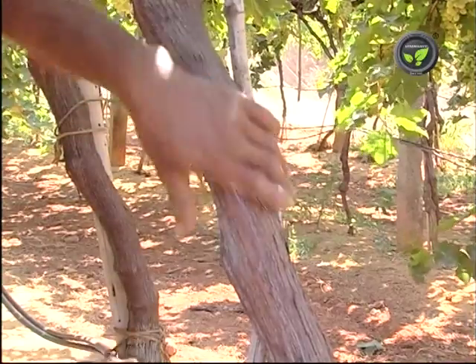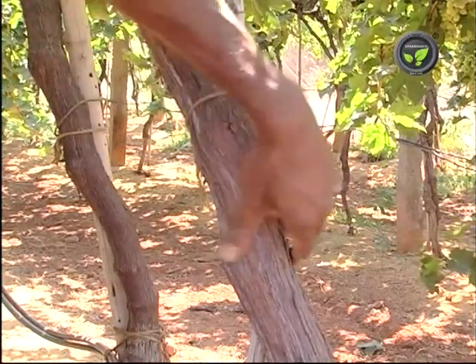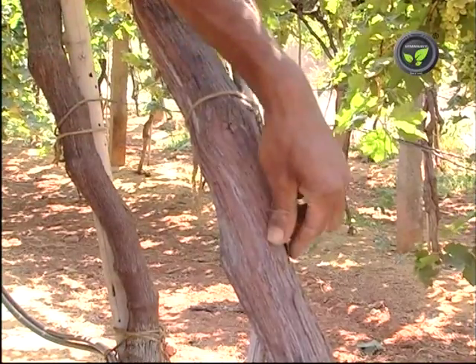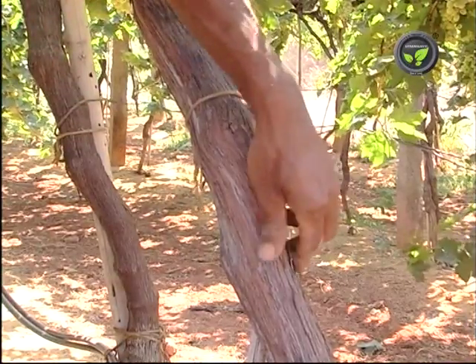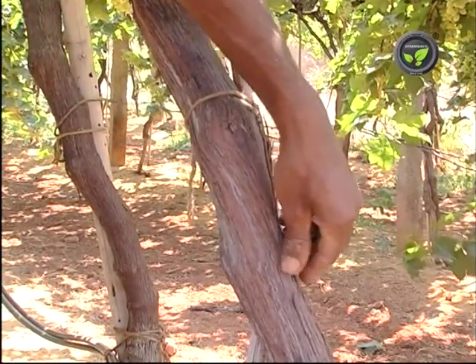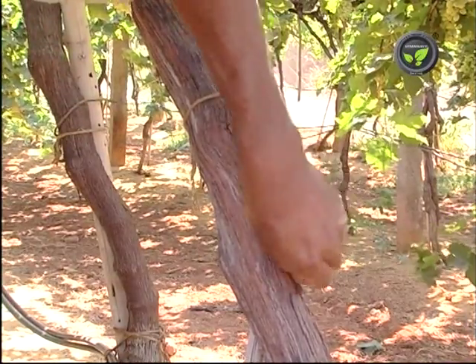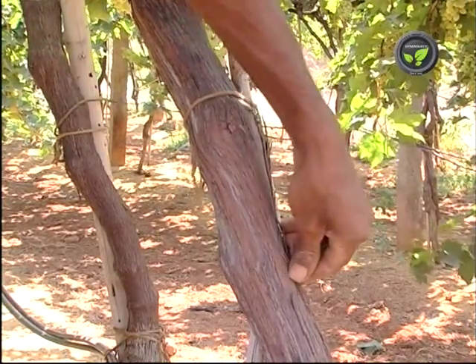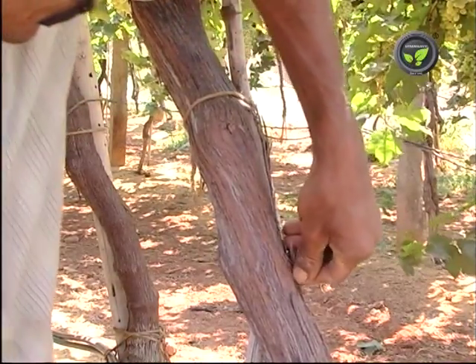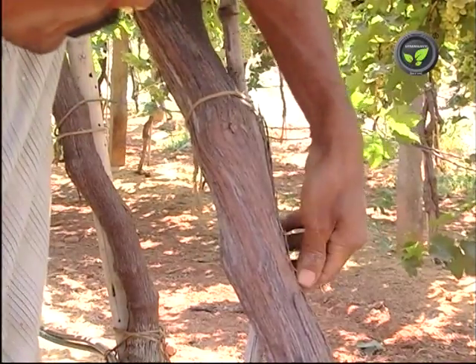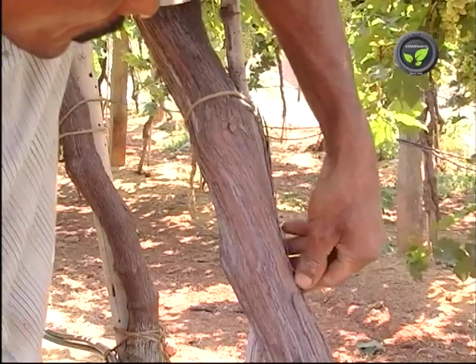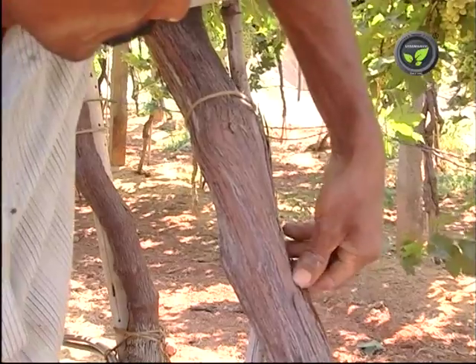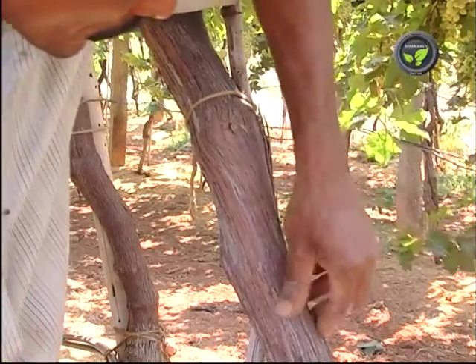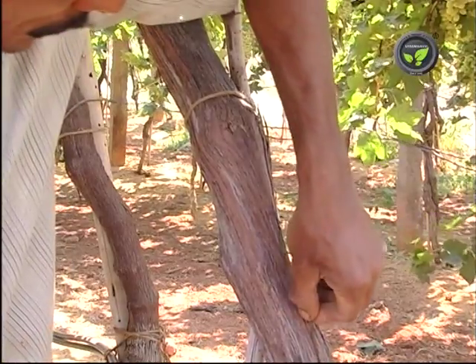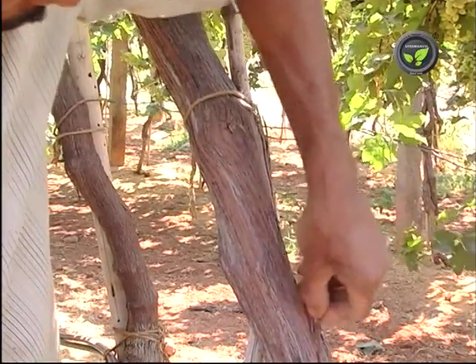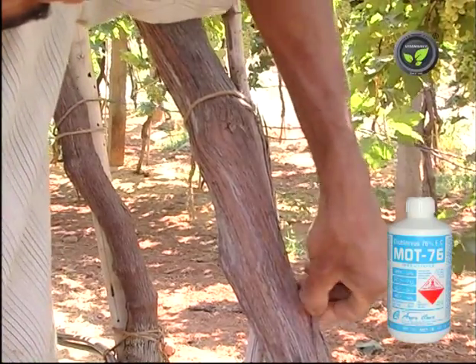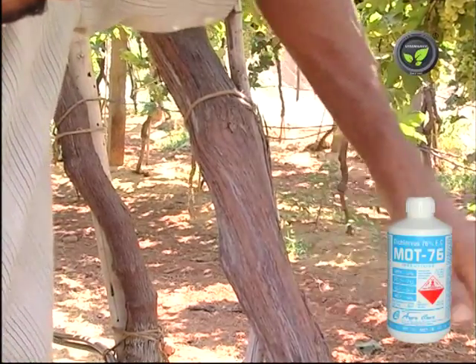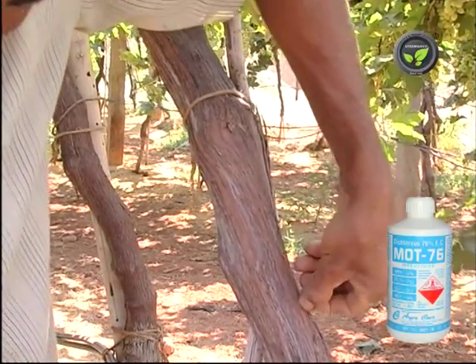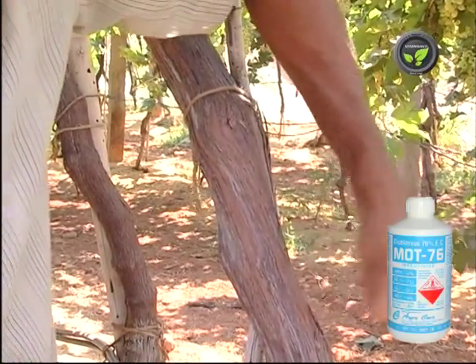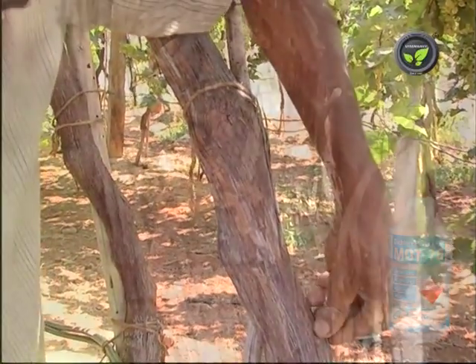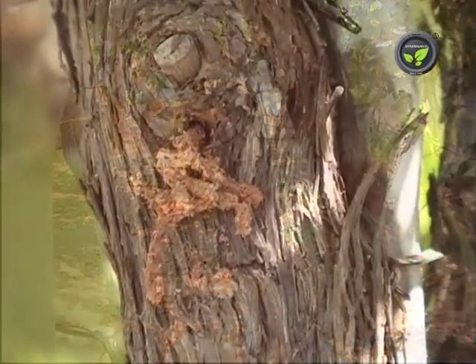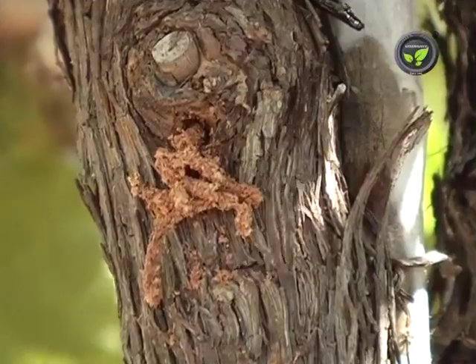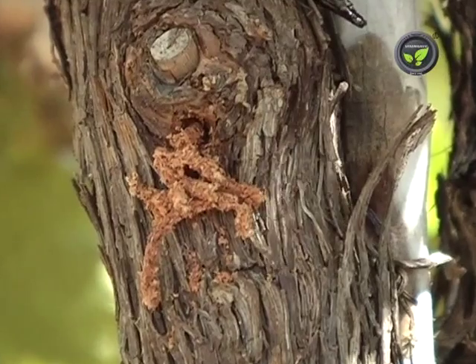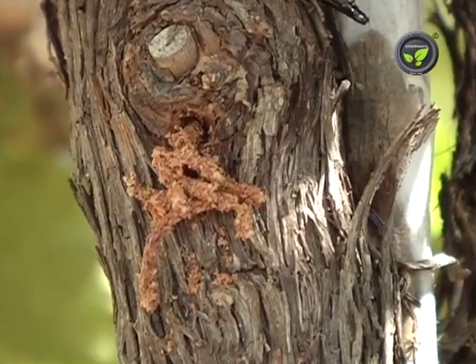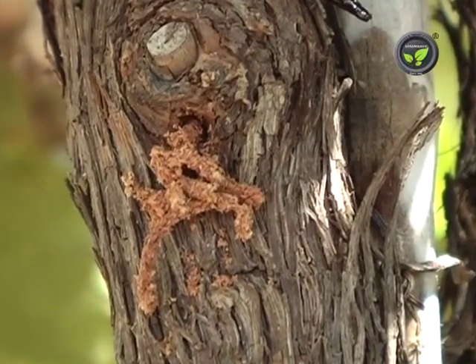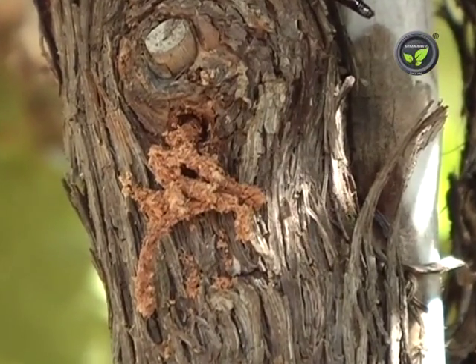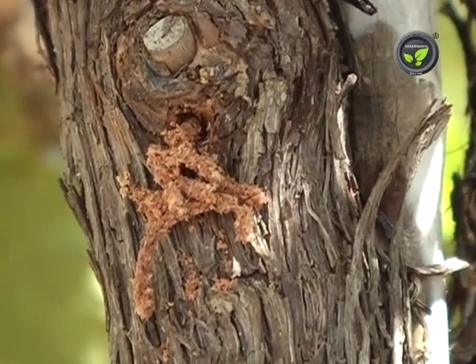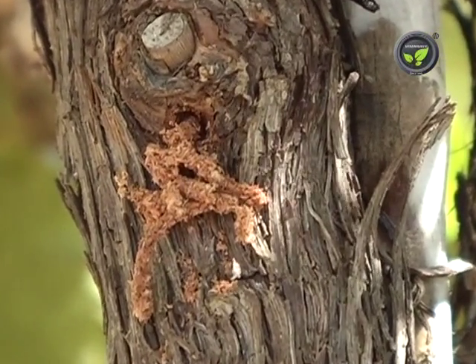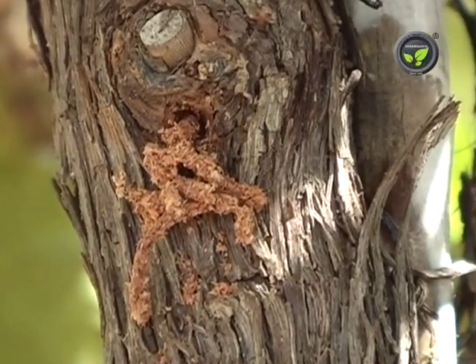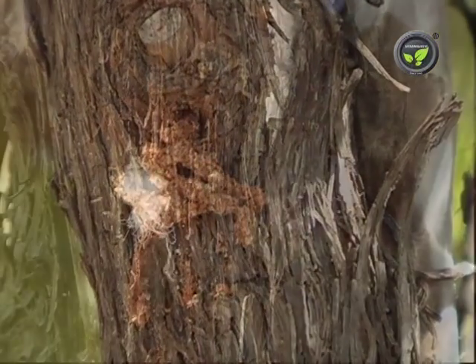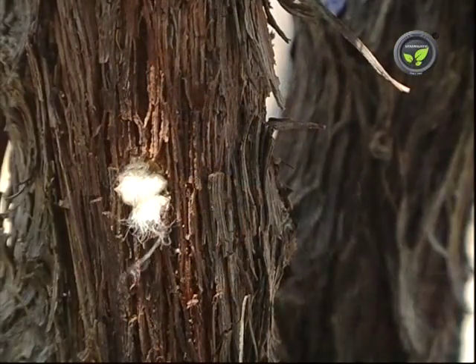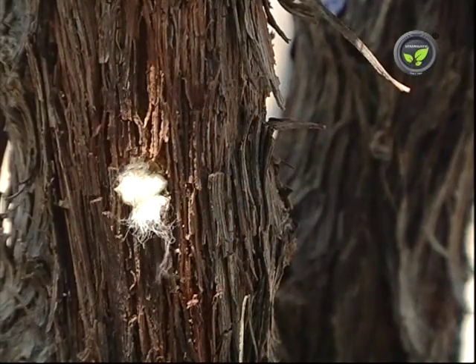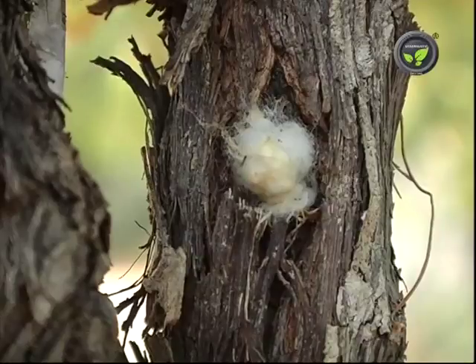To avoid stem borer, remove loose barks and keep the garden clean. Spray the stems with 0.25% dichlorvos insecticide, or inject the same solution into the hole with the help of a syringe and plug the hole with cotton.